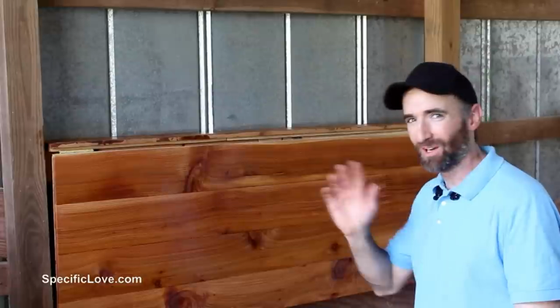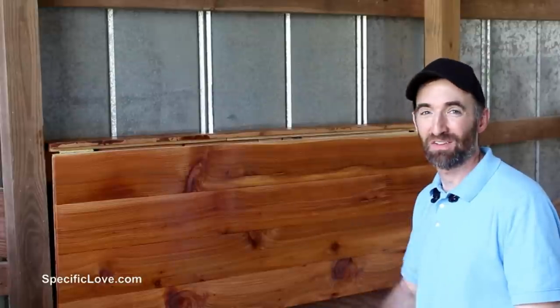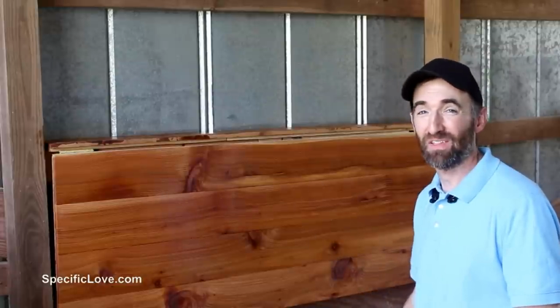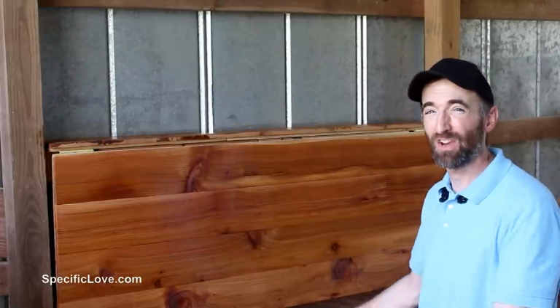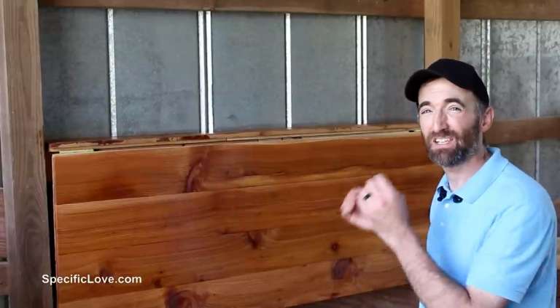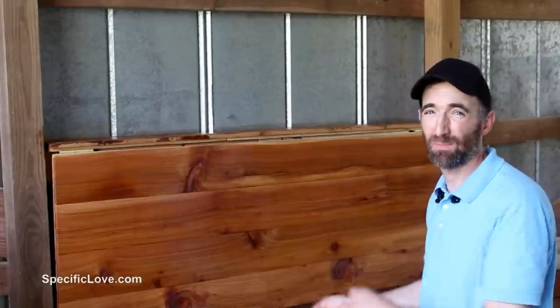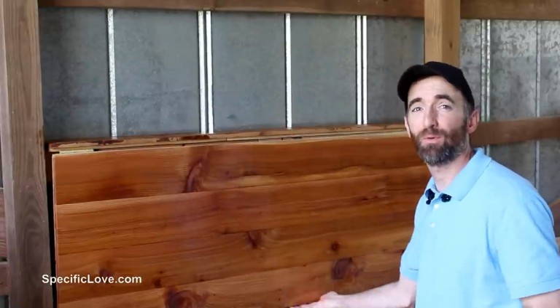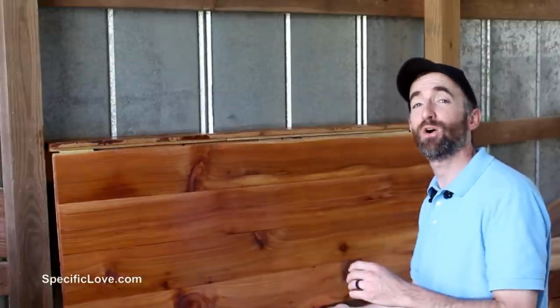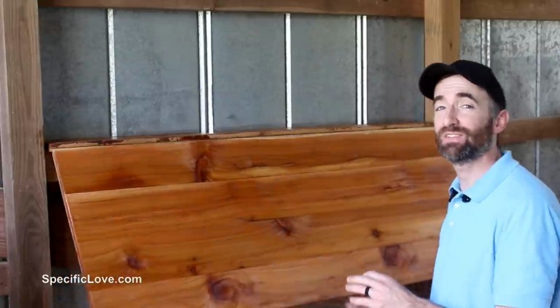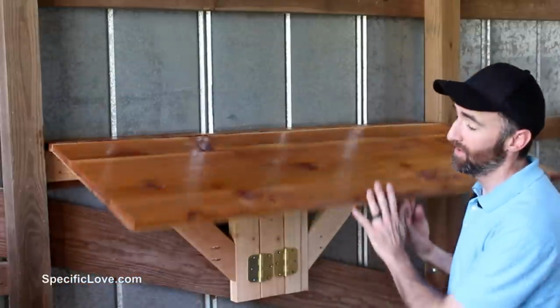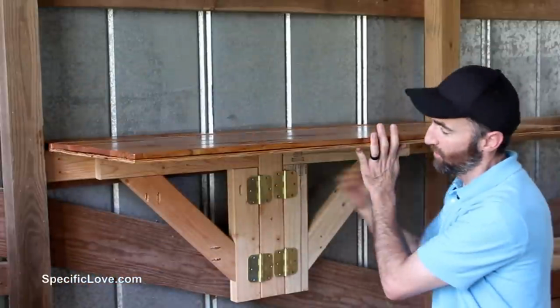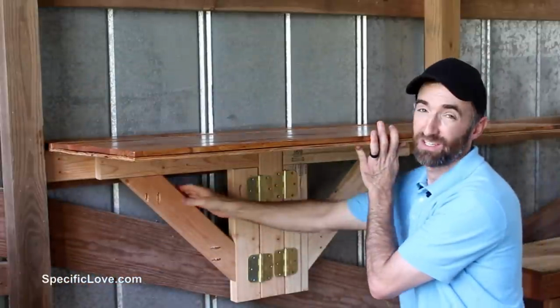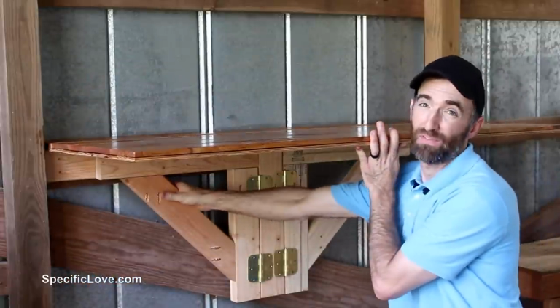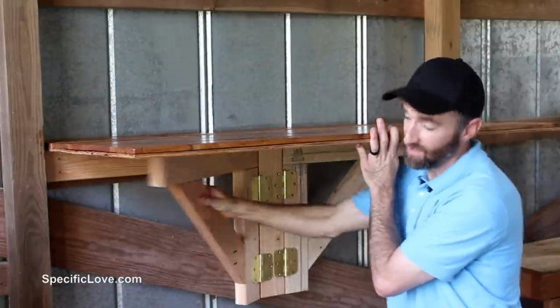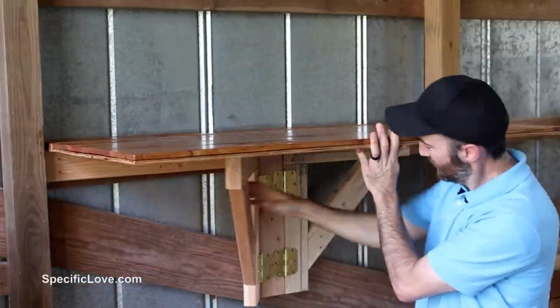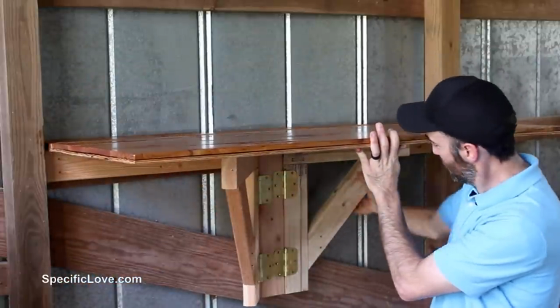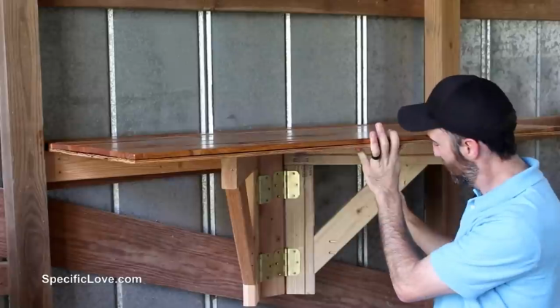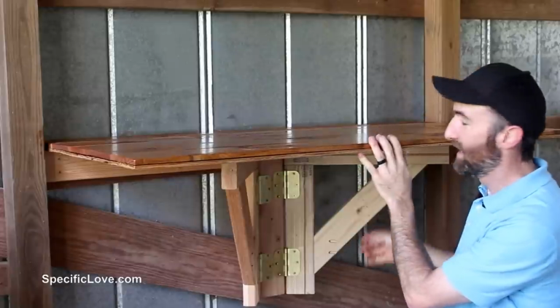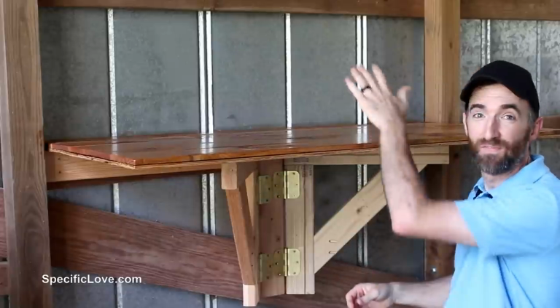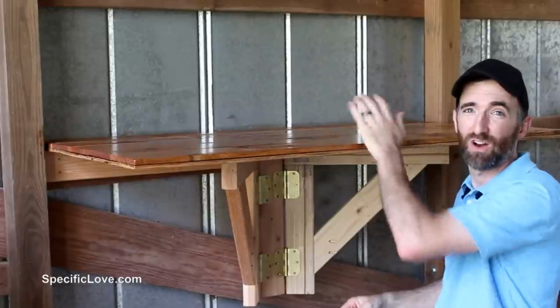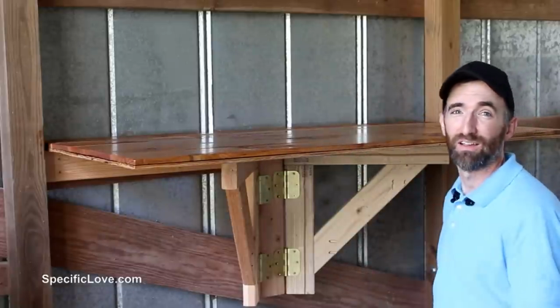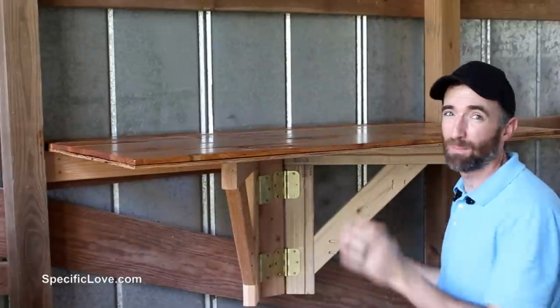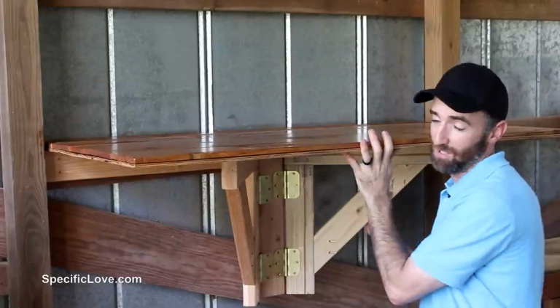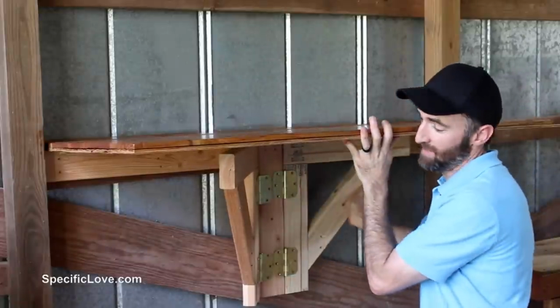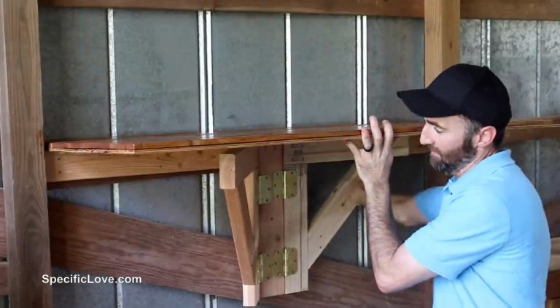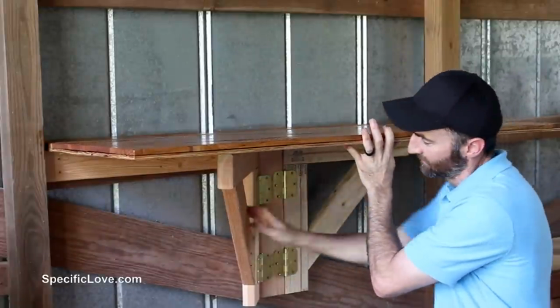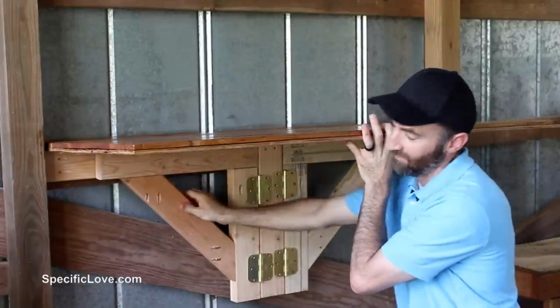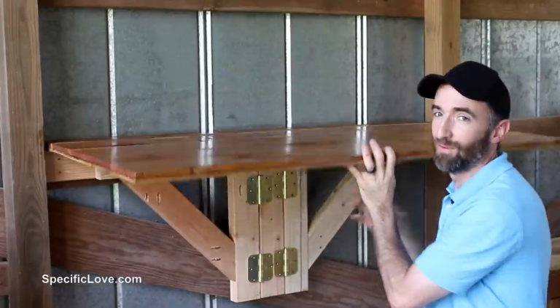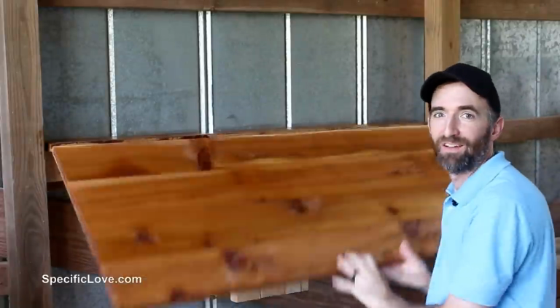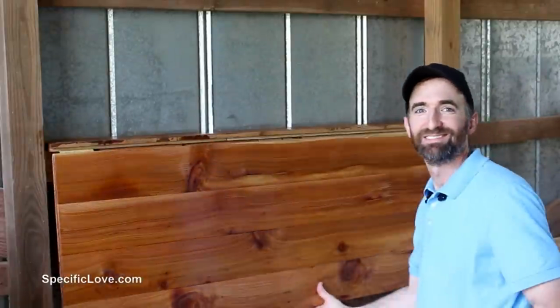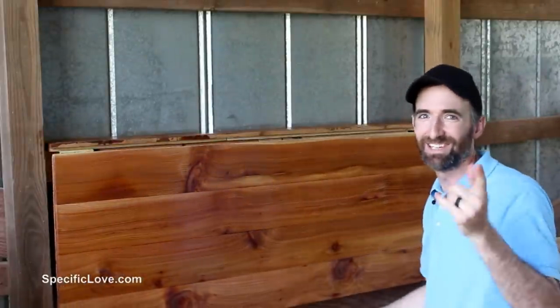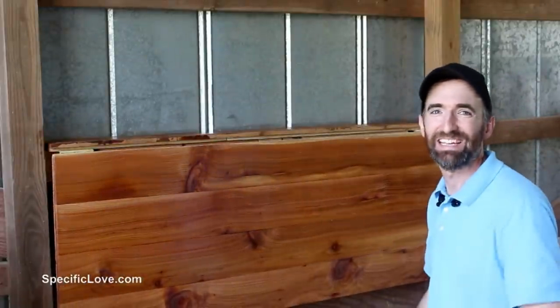Welcome to Specific Glass. Today I'm going to show you how I made this awesomely simple fold-down table where you just easily pull out the arms and it's very strong. Put it back, just push it in and fold it down. Let's begin.